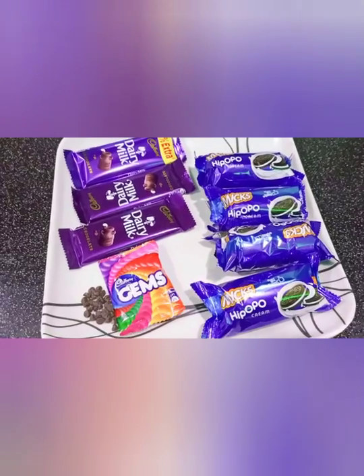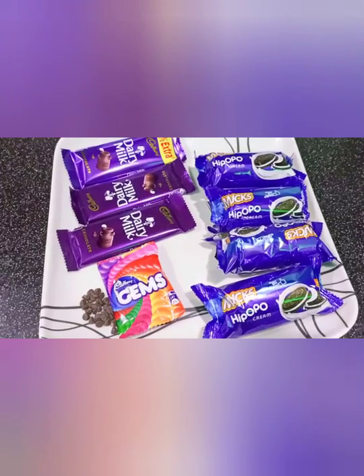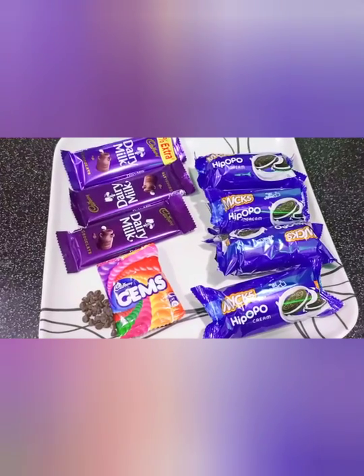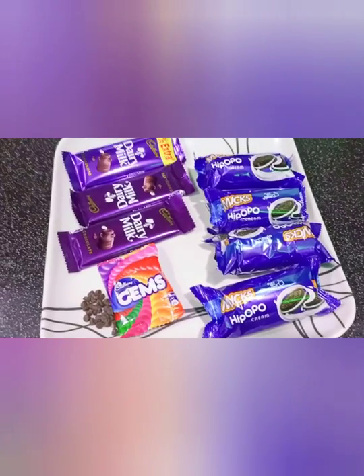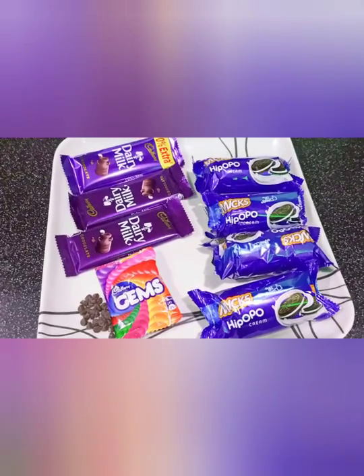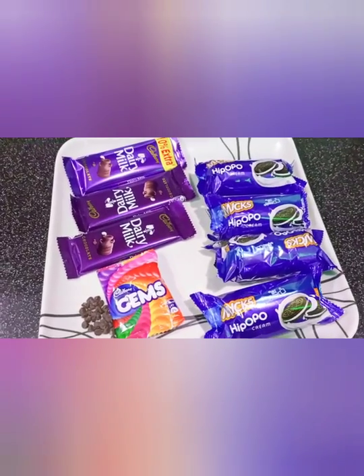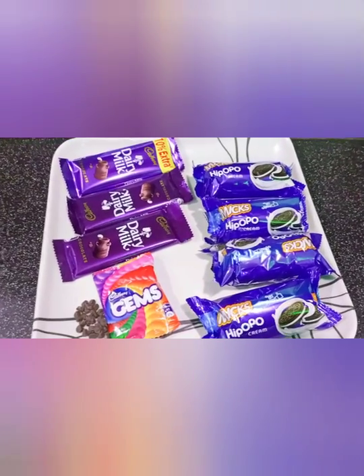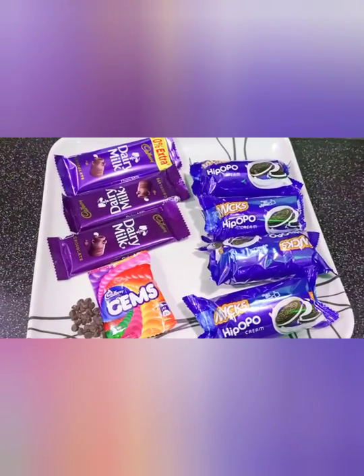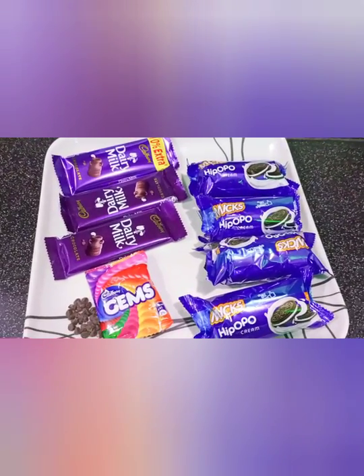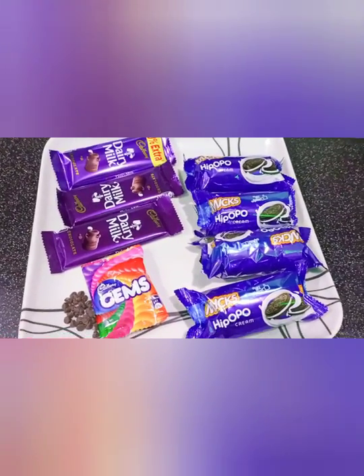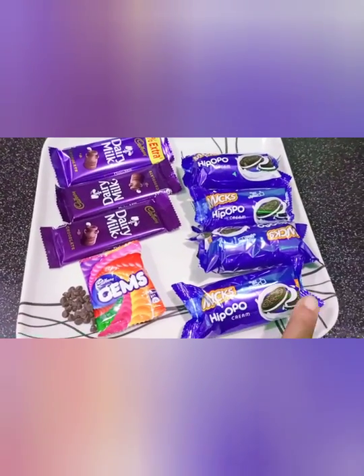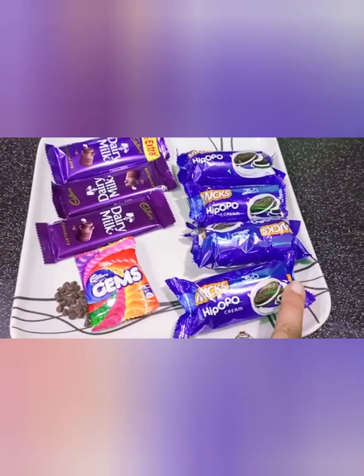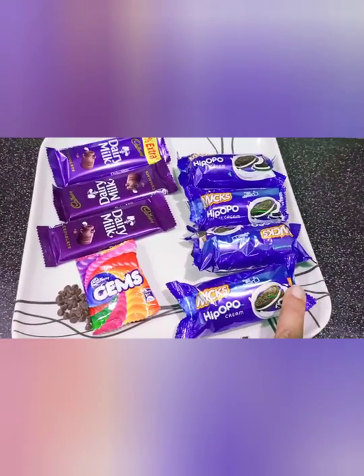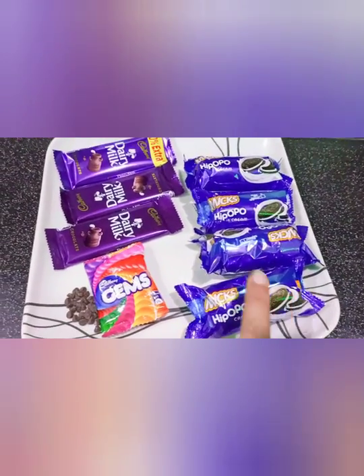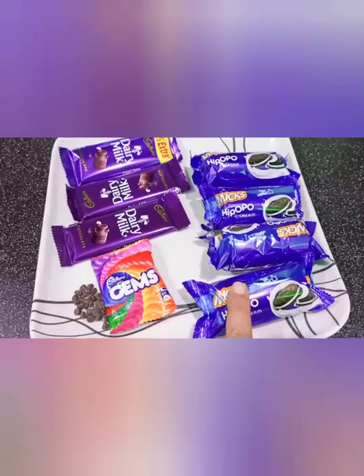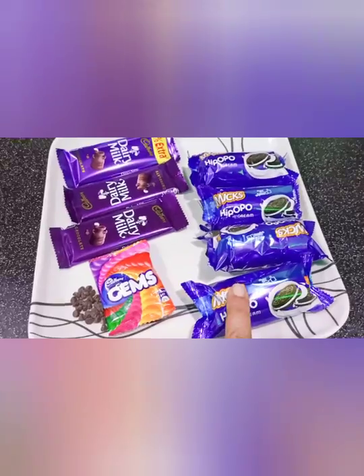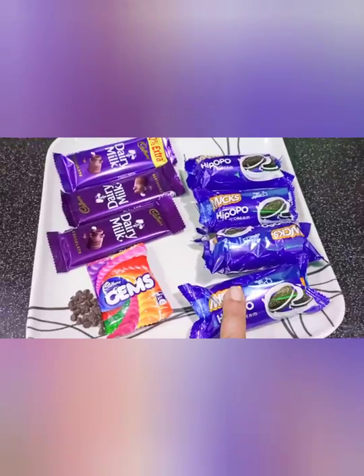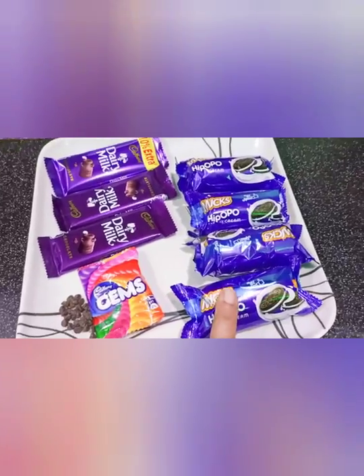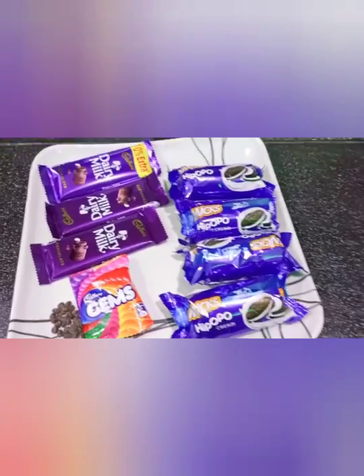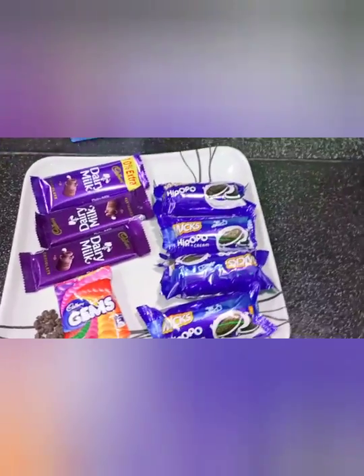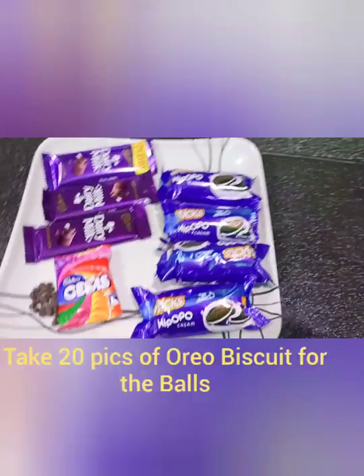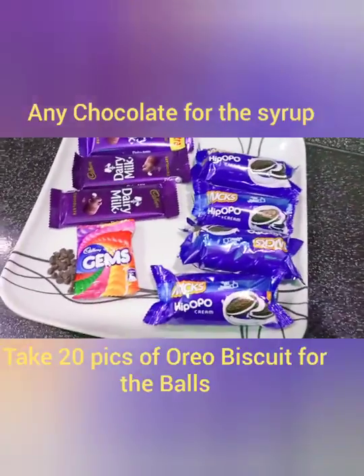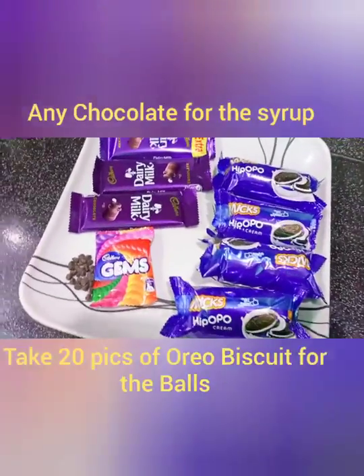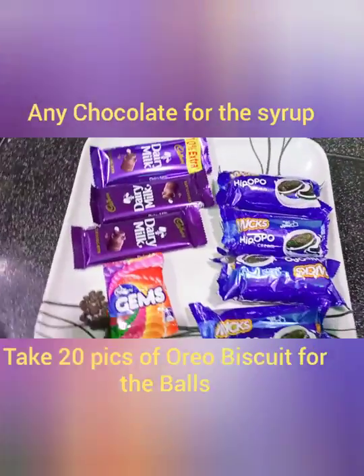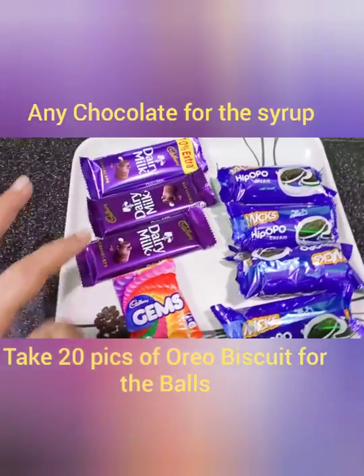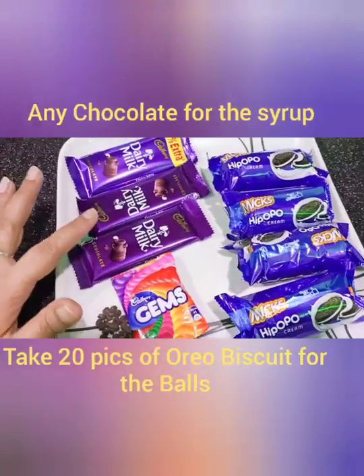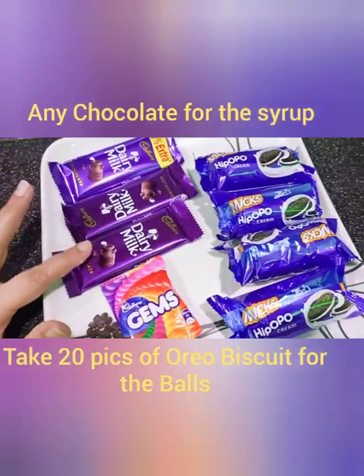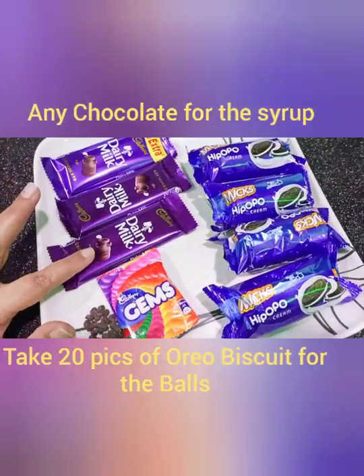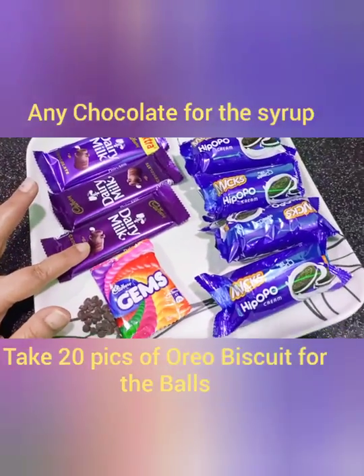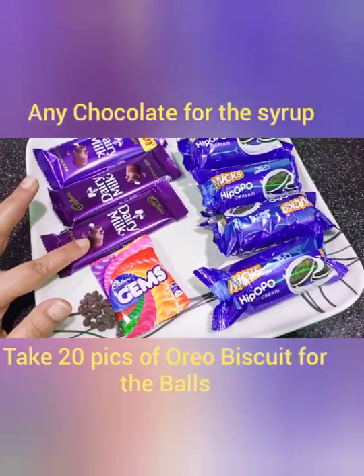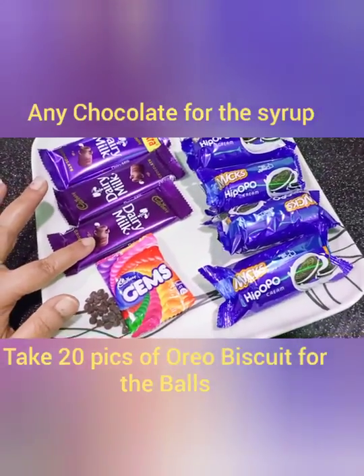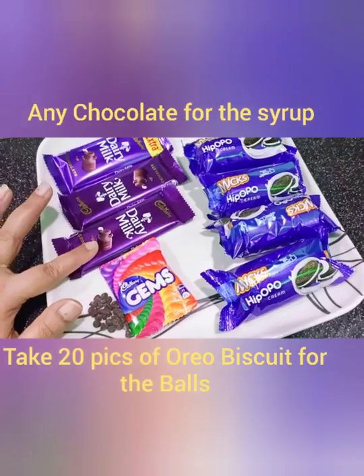We put Oreo biscuits. Today I am using the Oreo type from Bellek company. We put the Oreo biscuits in the diary mill.